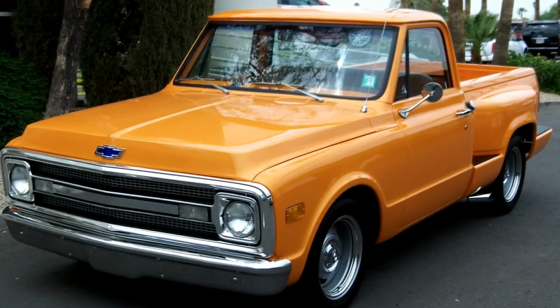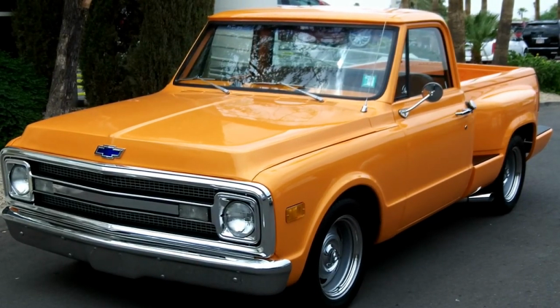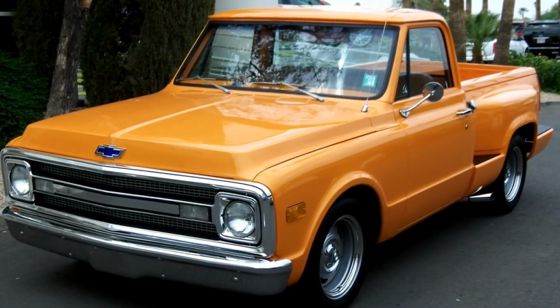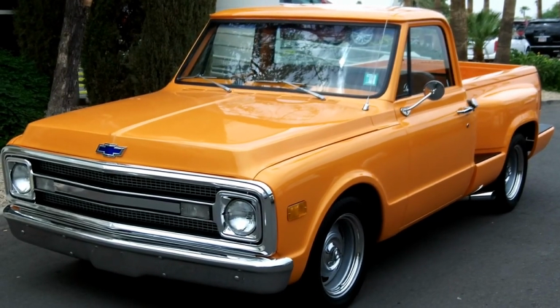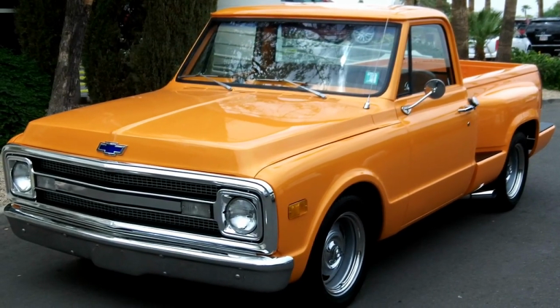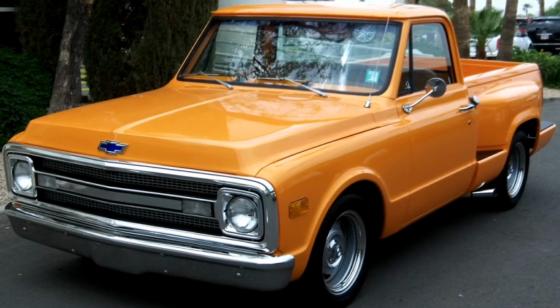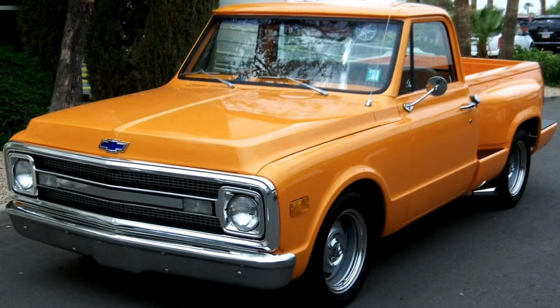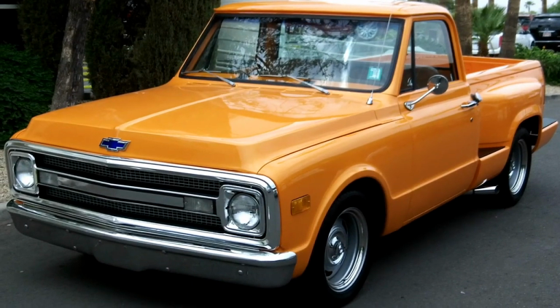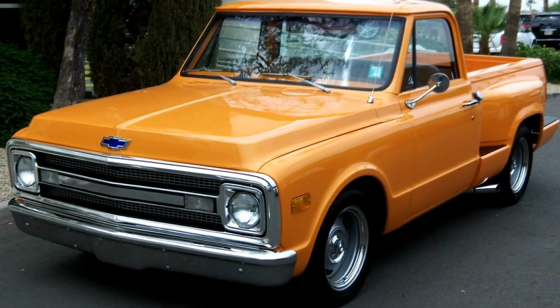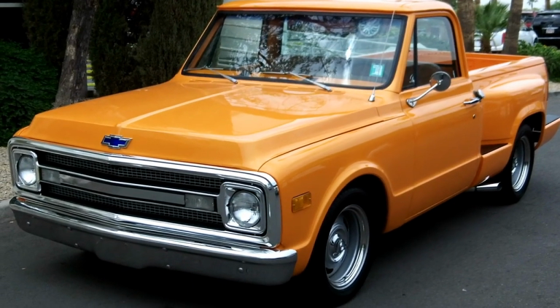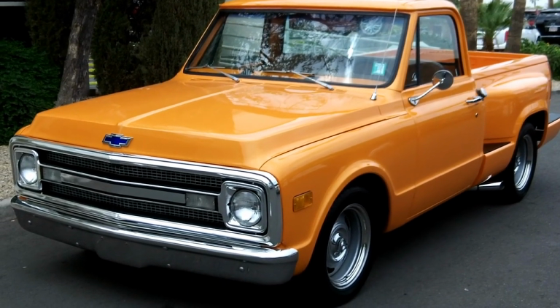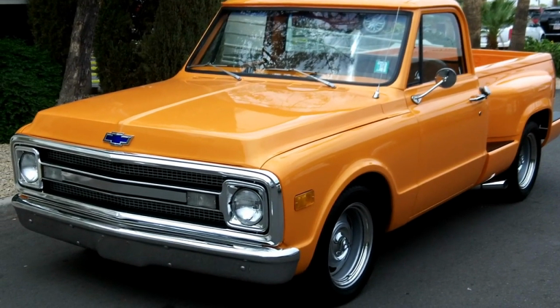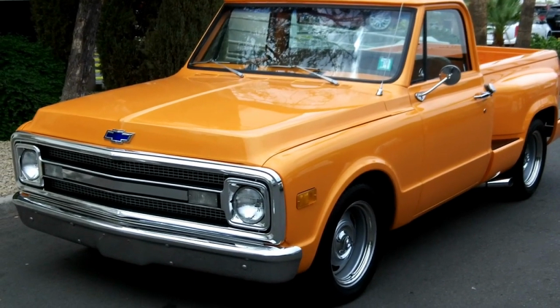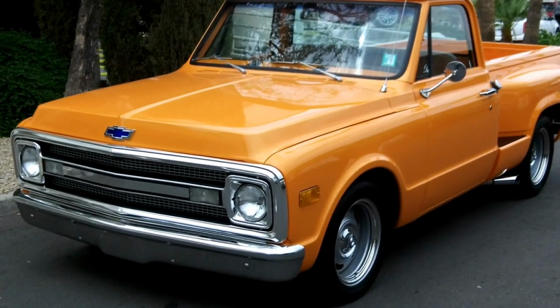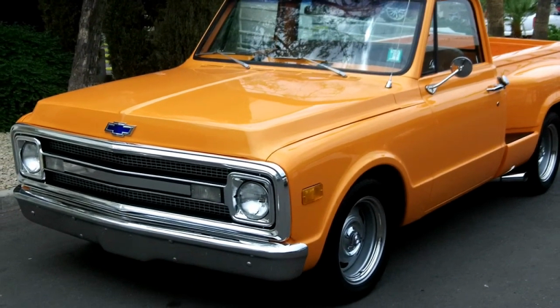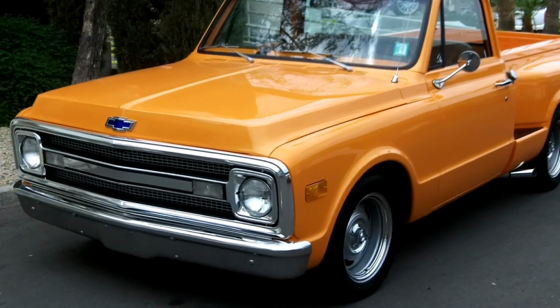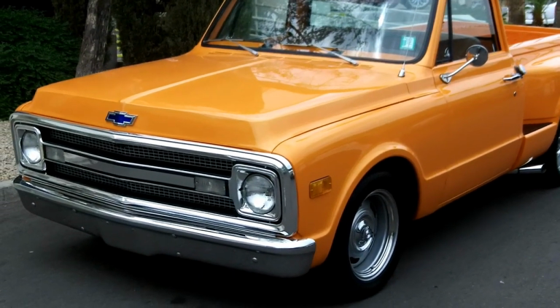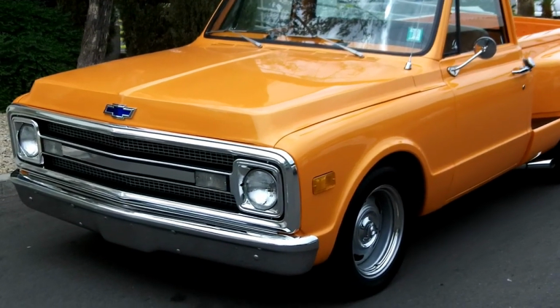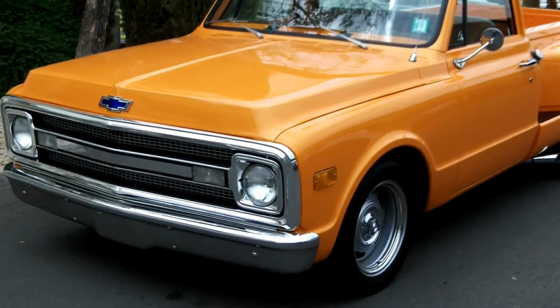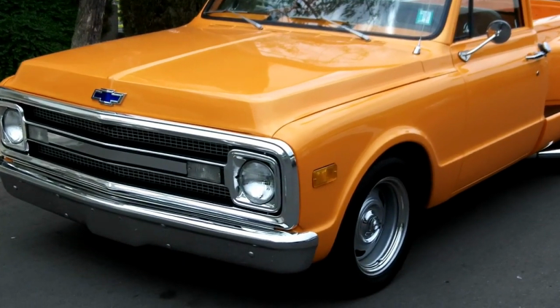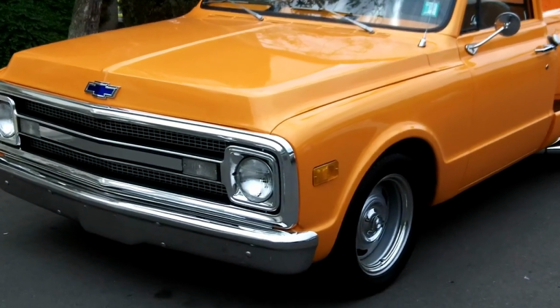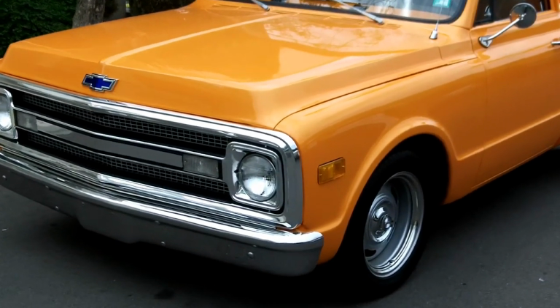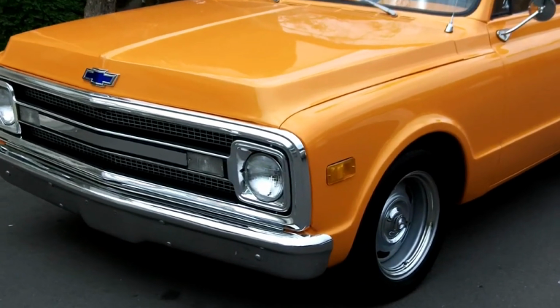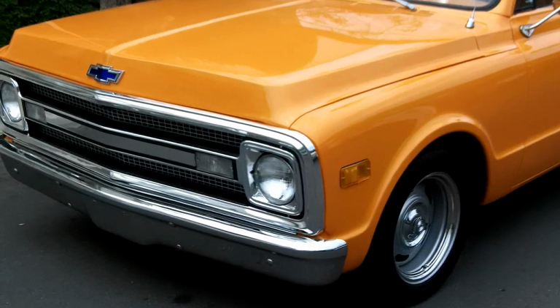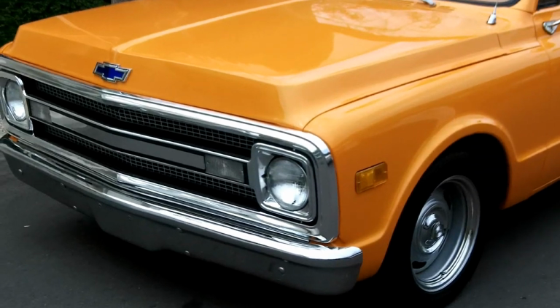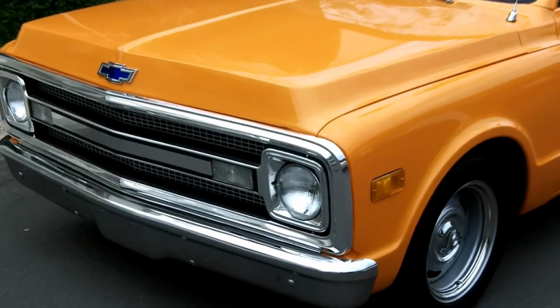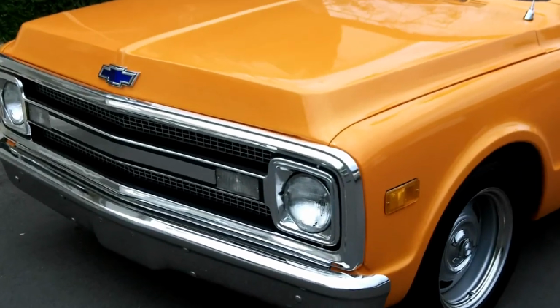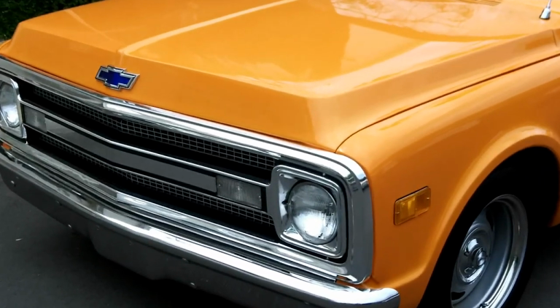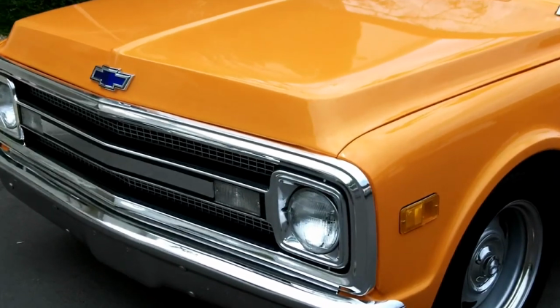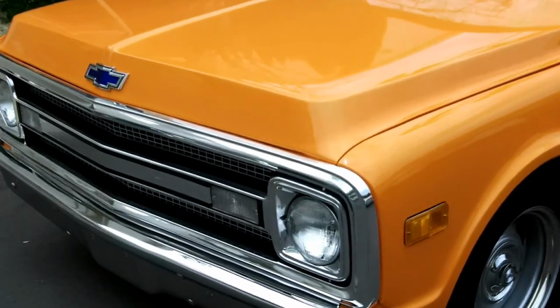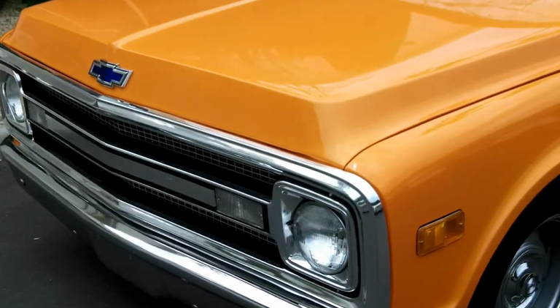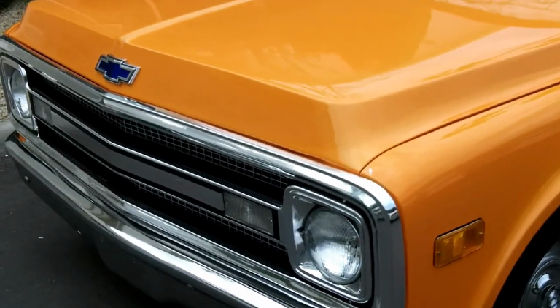Let's take a look at this 1970 Chevrolet Stepside. I'll take you around the vehicle, show you inside. Pop the hood, show you the engine.